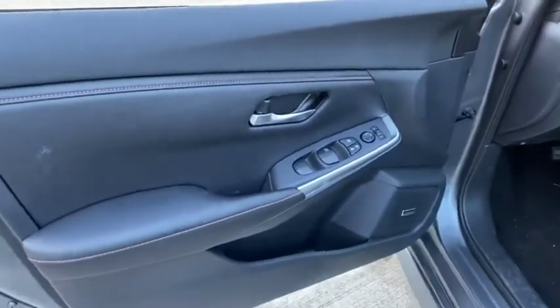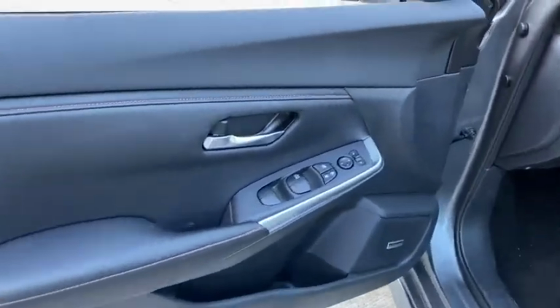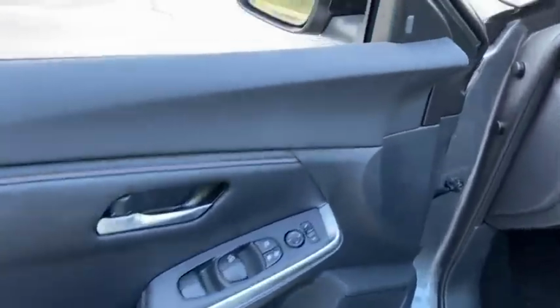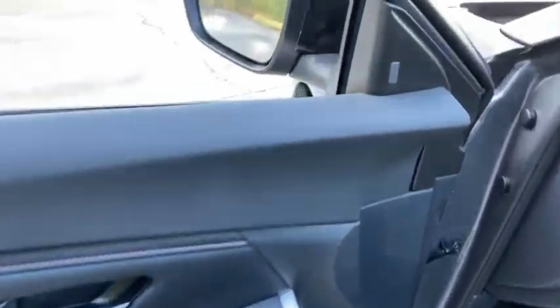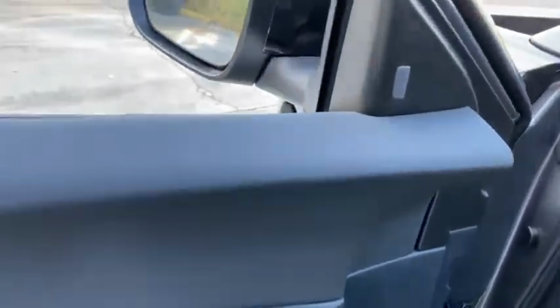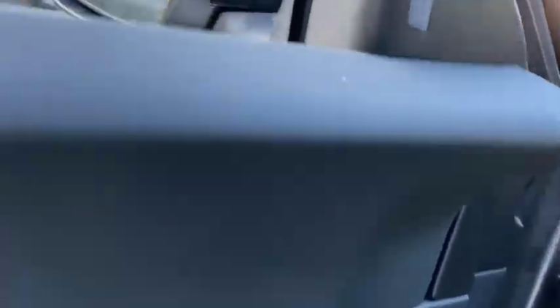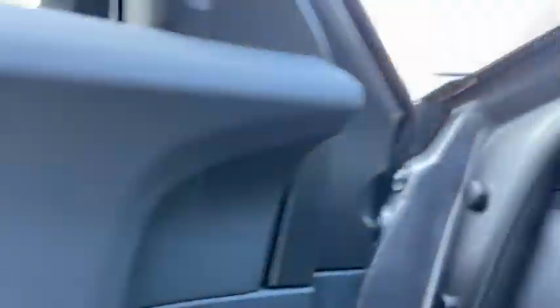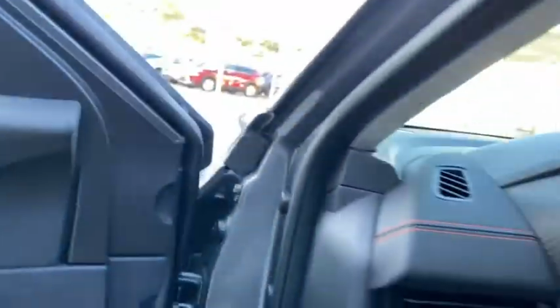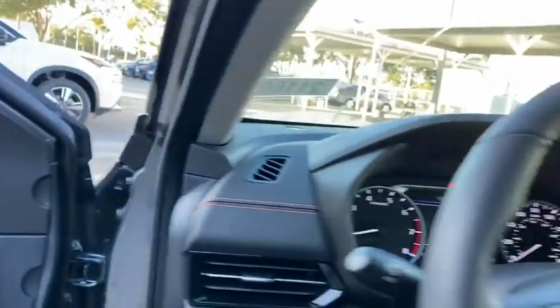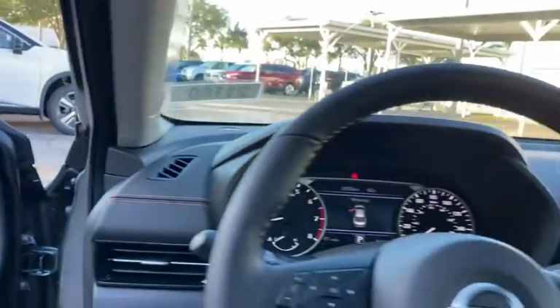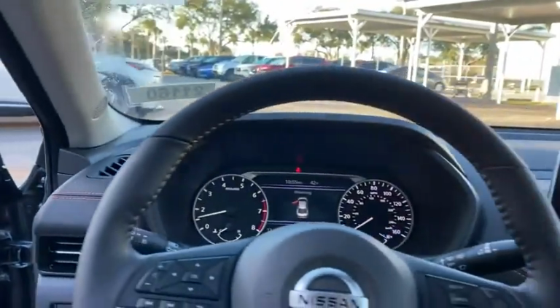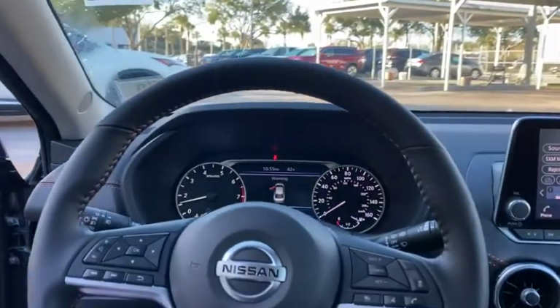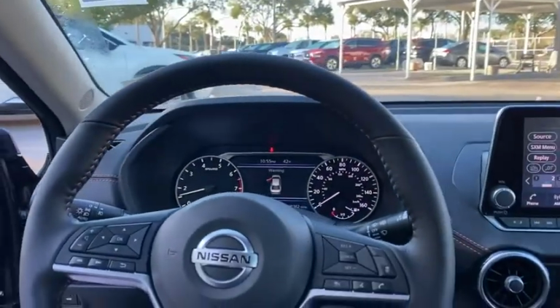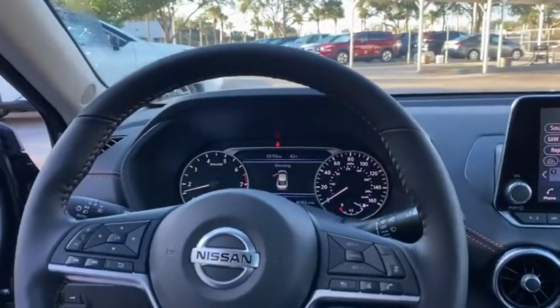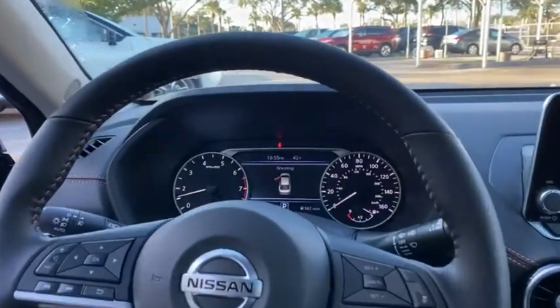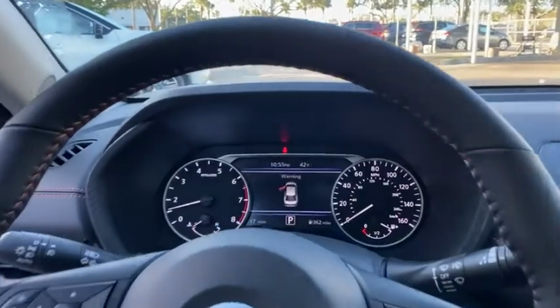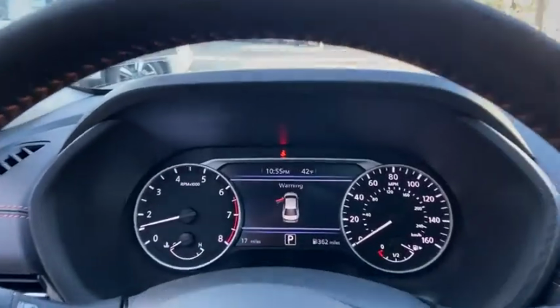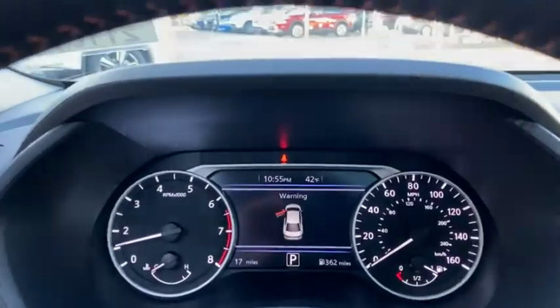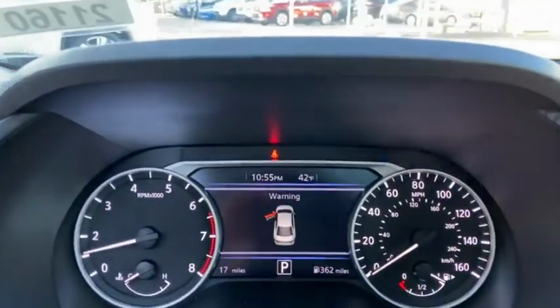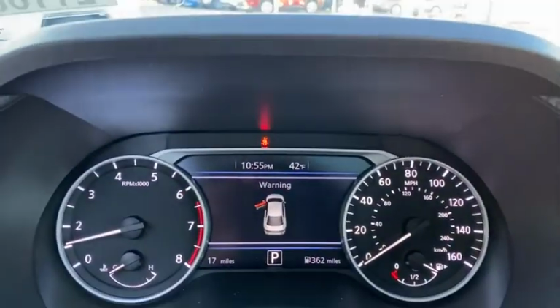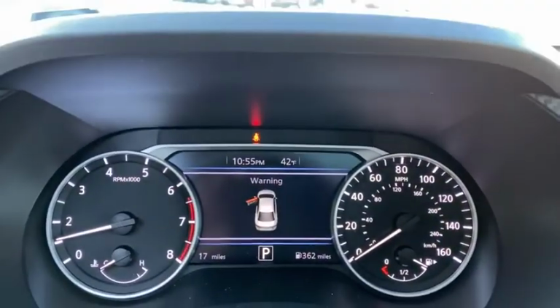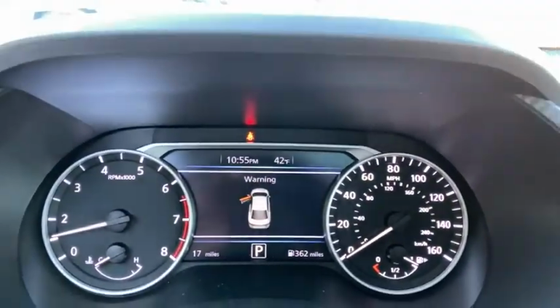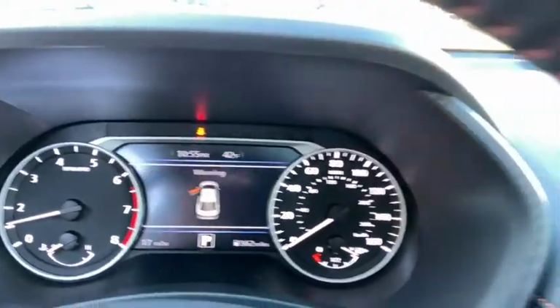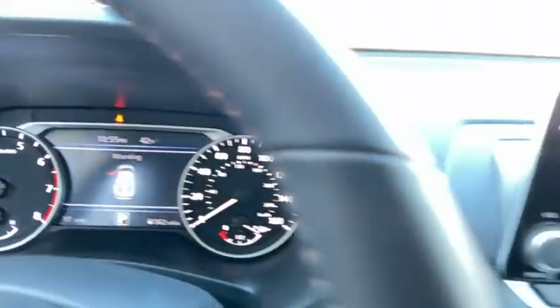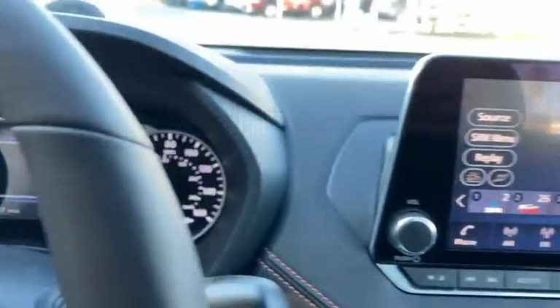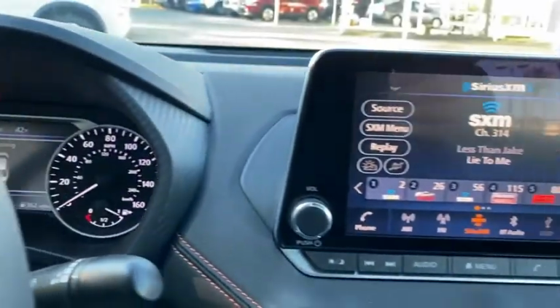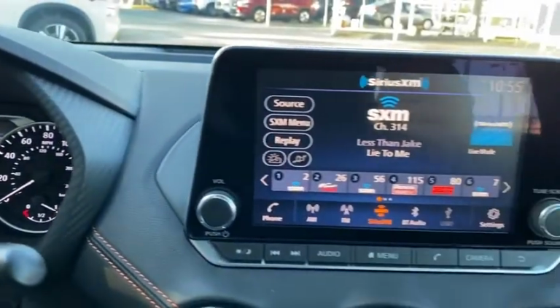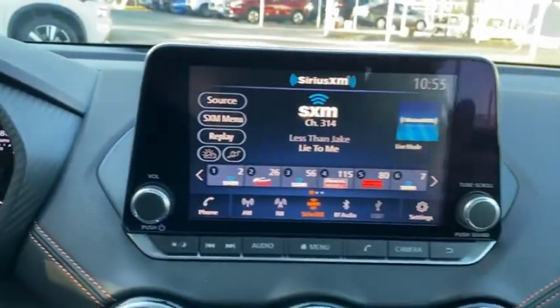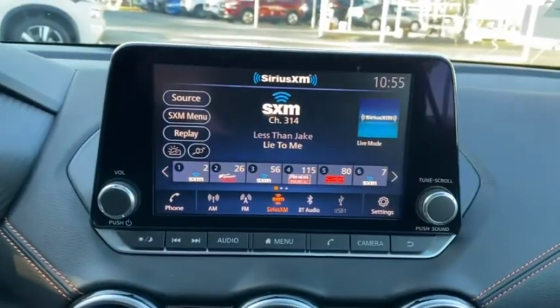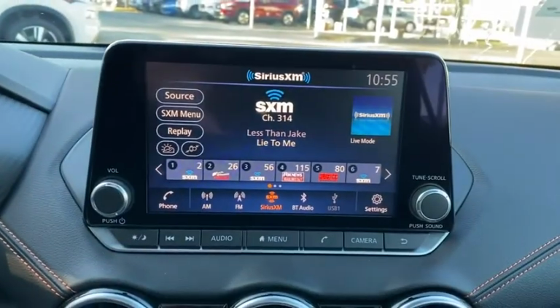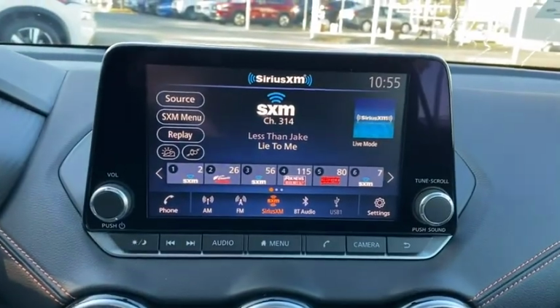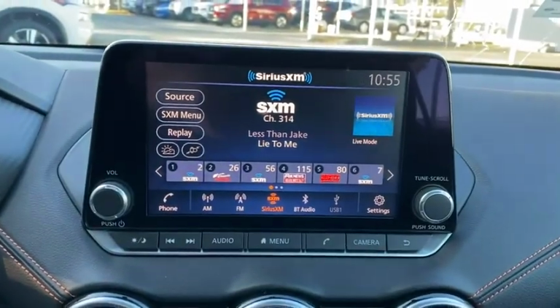Leather-wrapped steering wheel, Bluetooth, power steering, adjustable steering wheel, keyless start, aluminum wheels, four-wheel disc brakes, cruise control.